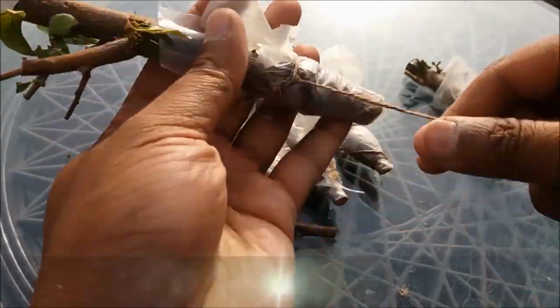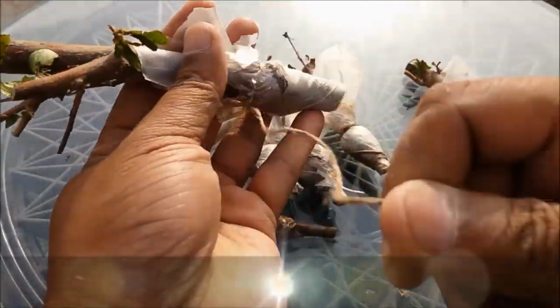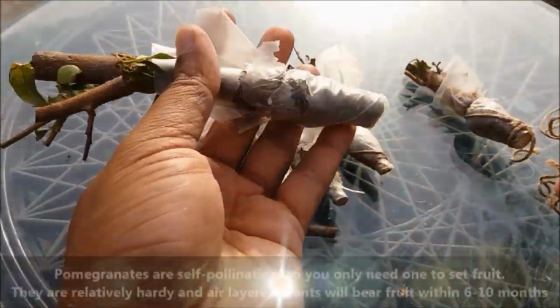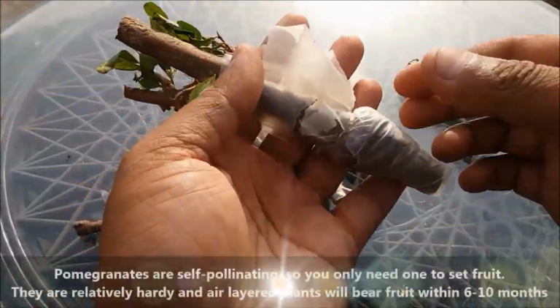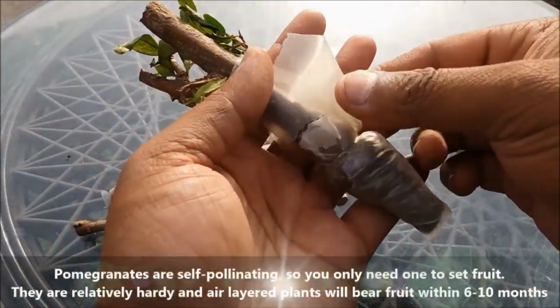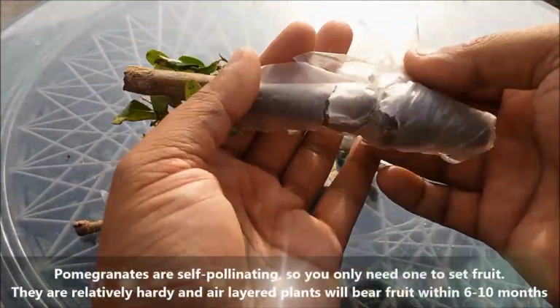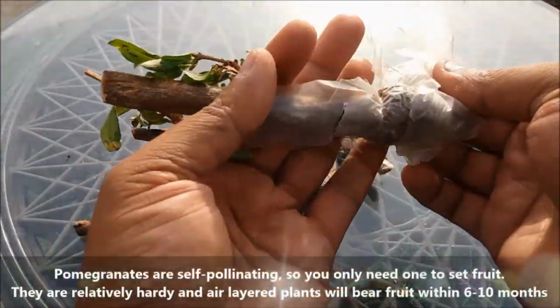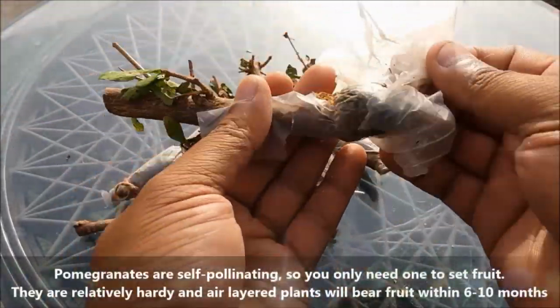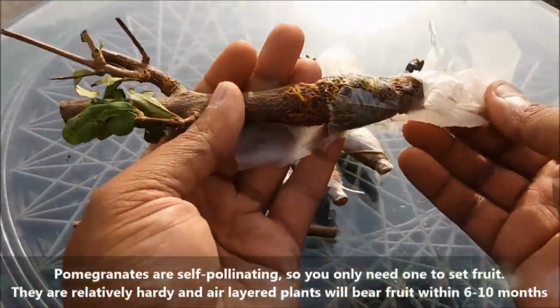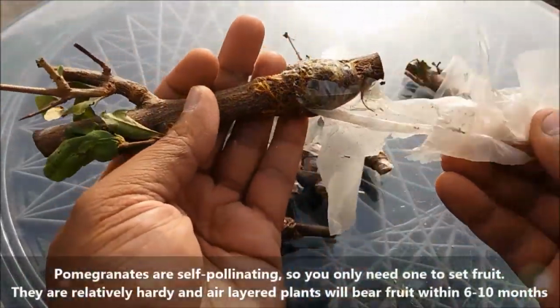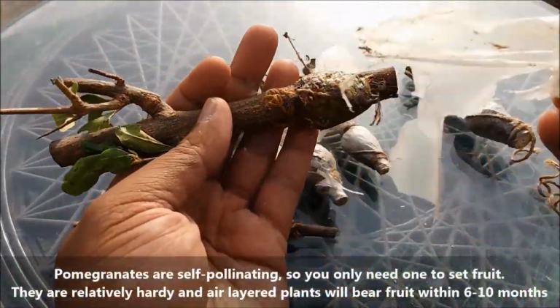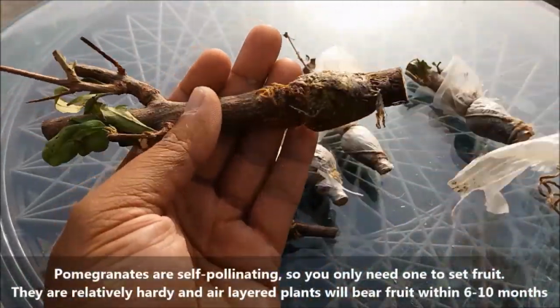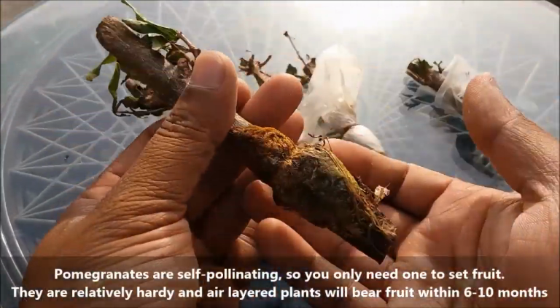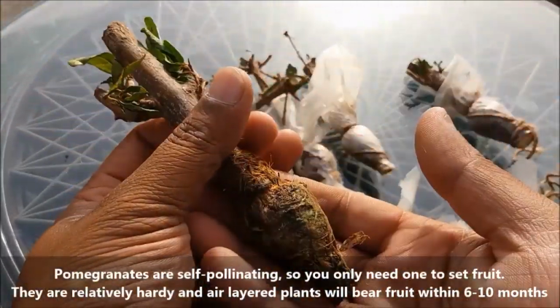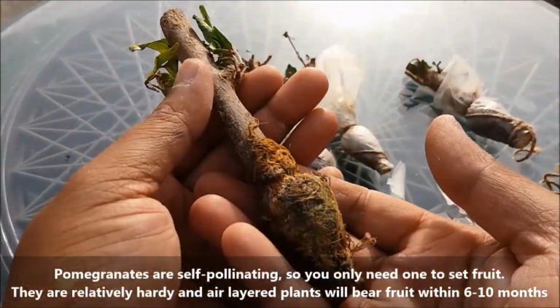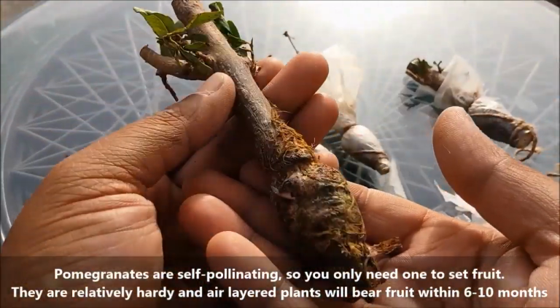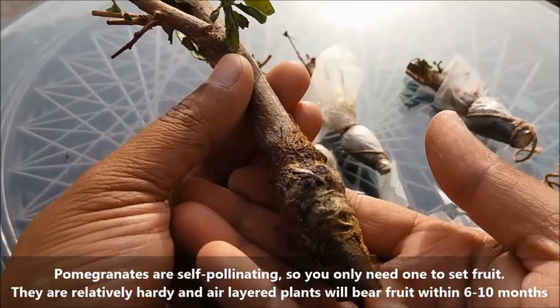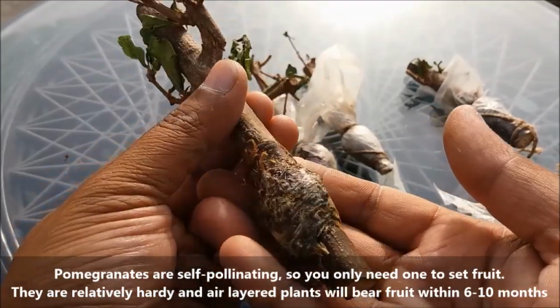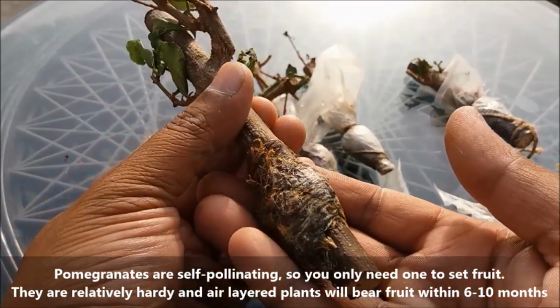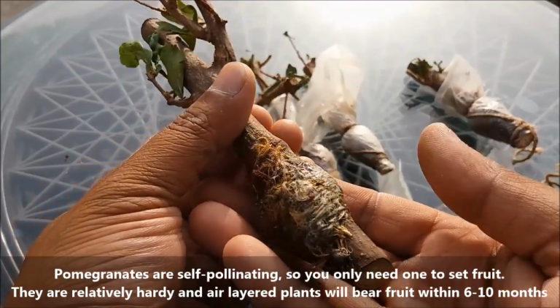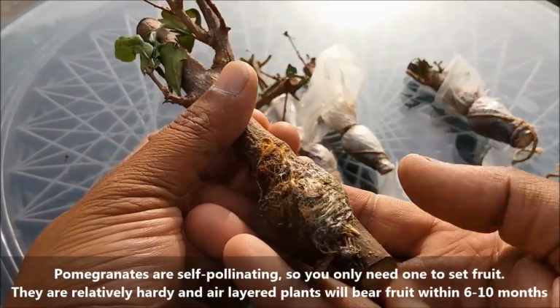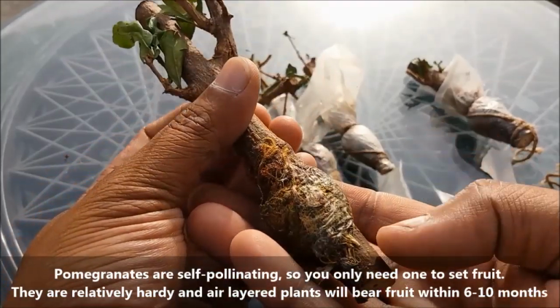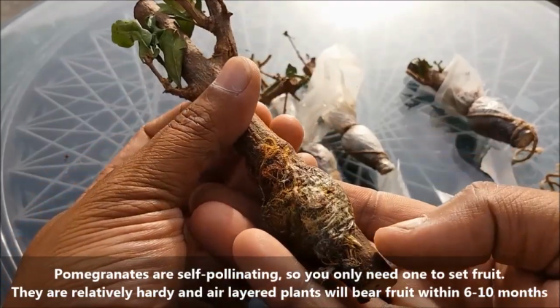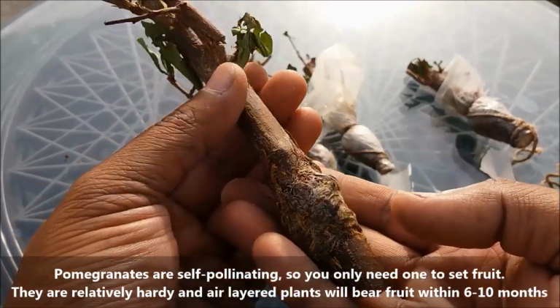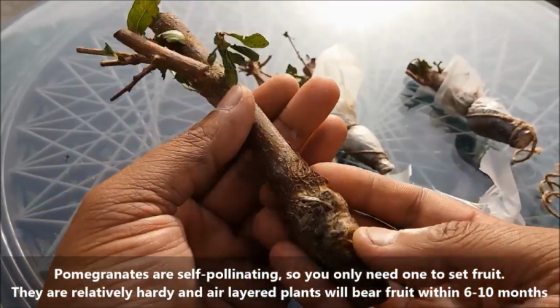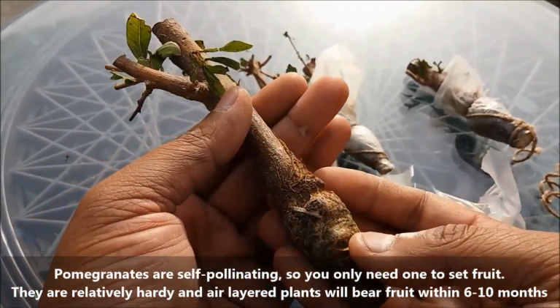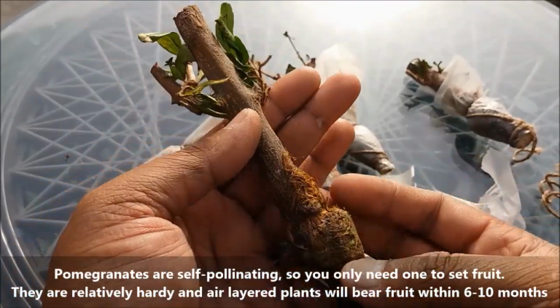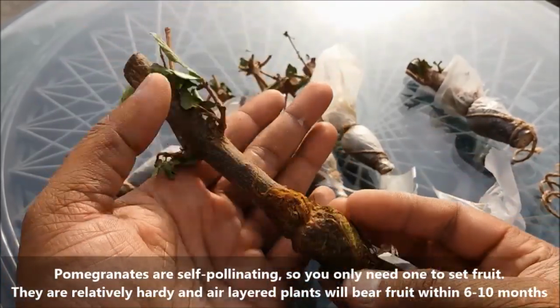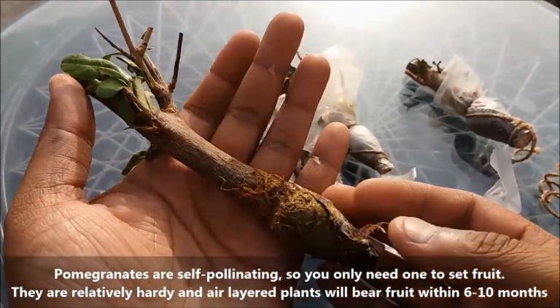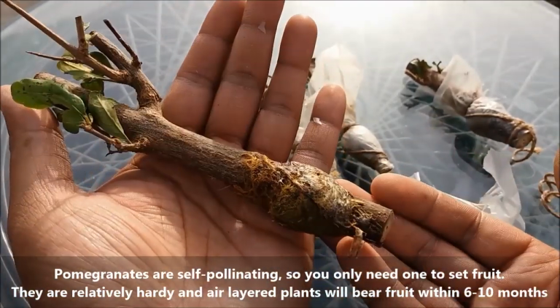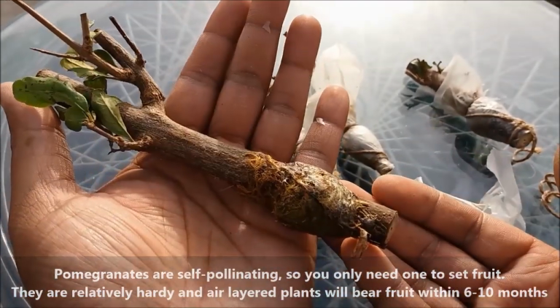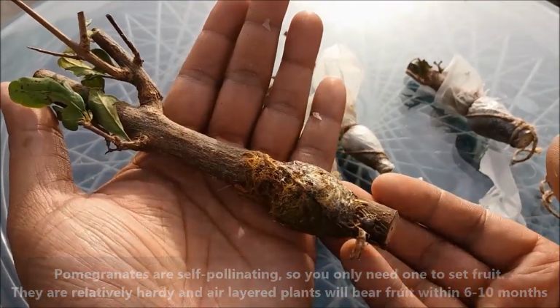Pomegranates are self-pollinating, so you only need one plant to set fruit. They are relatively hardy, and air-layered plants will bear fruit within 6 to 10 months.